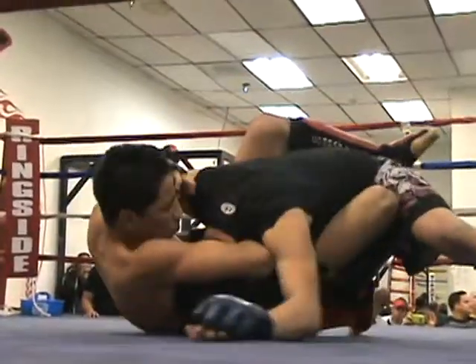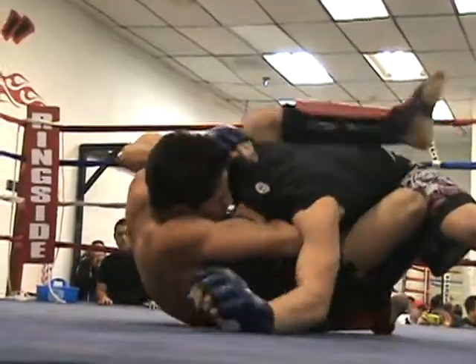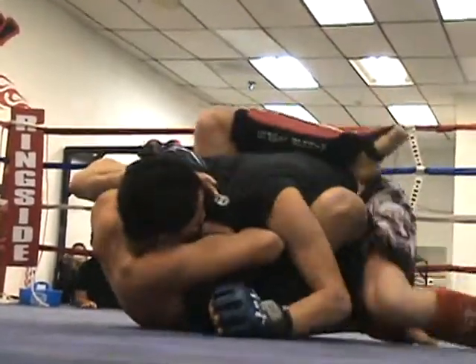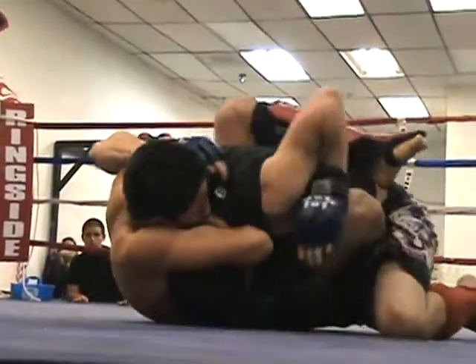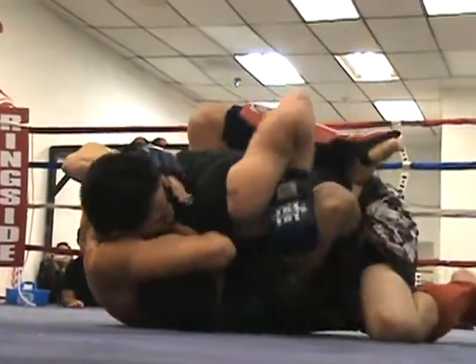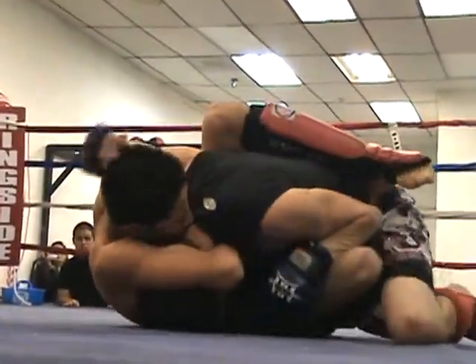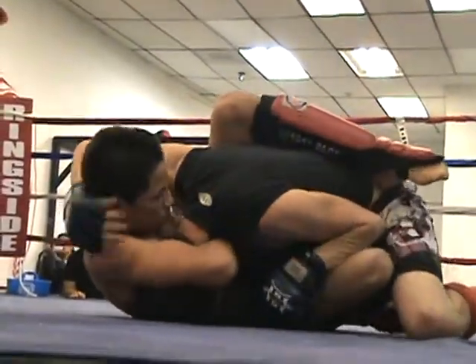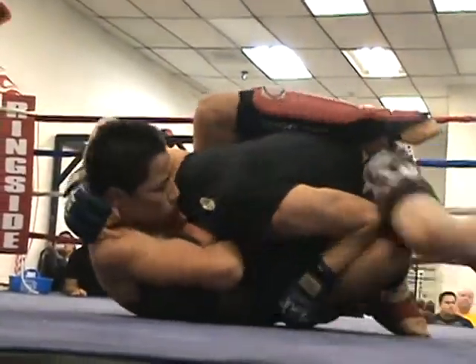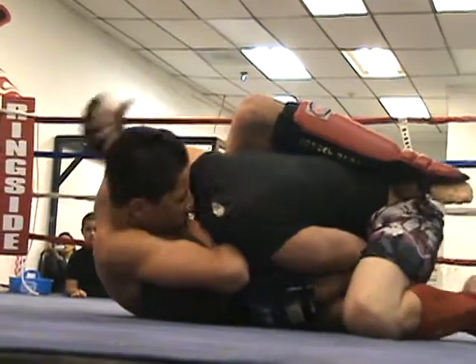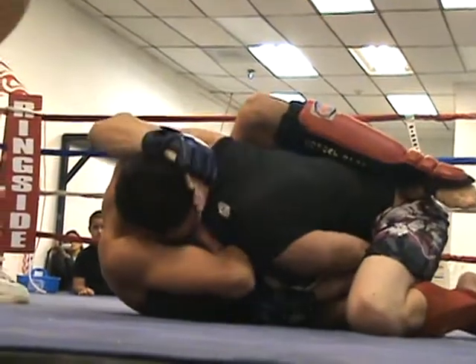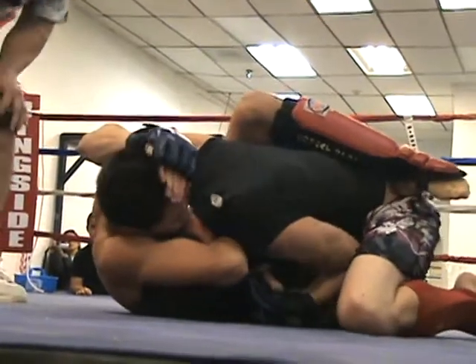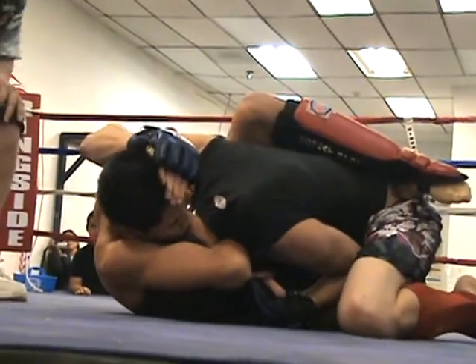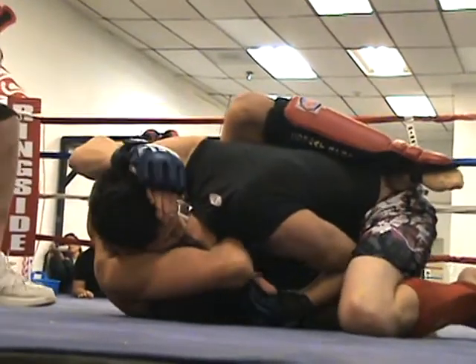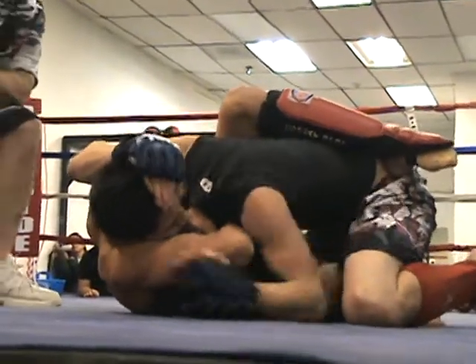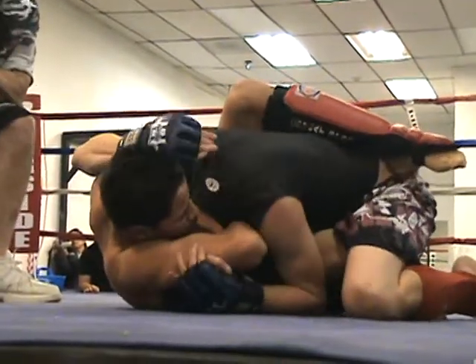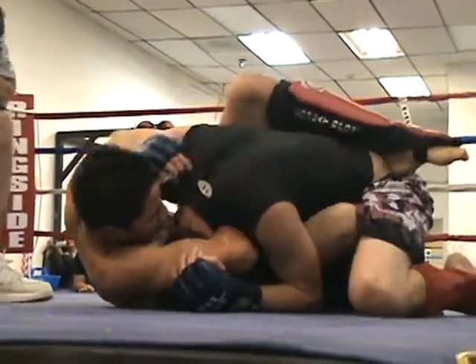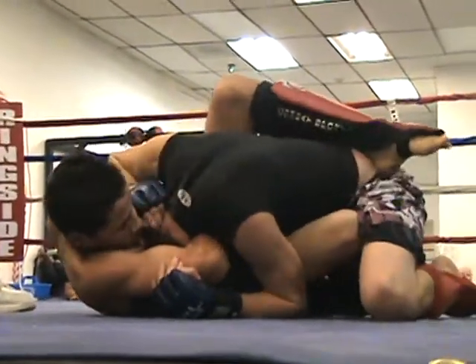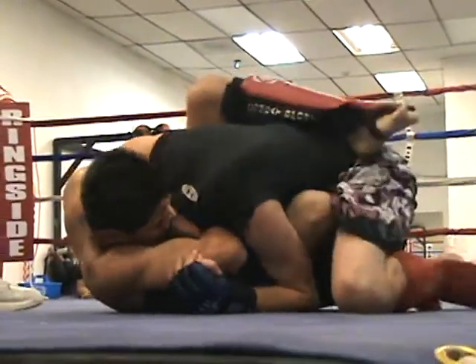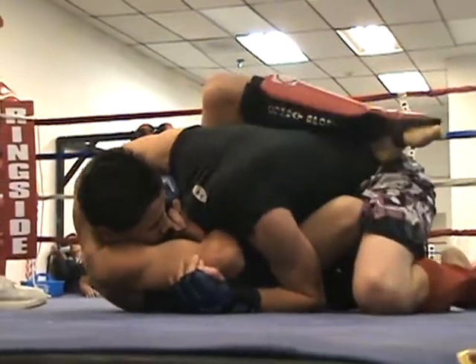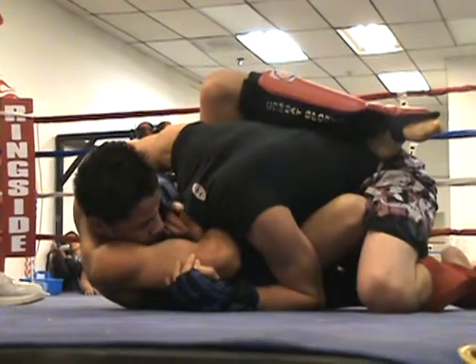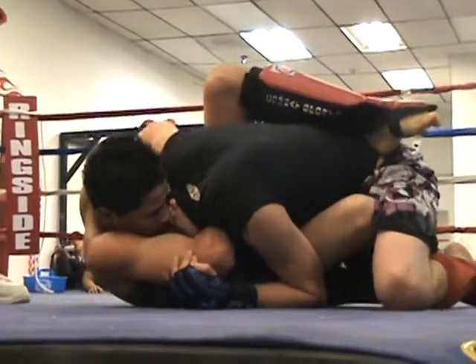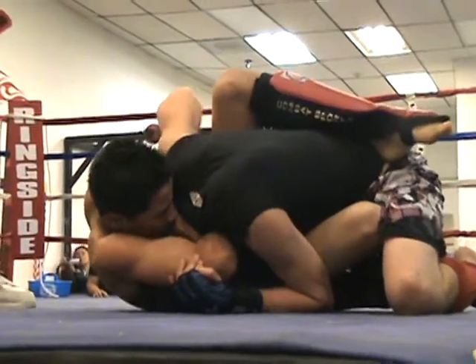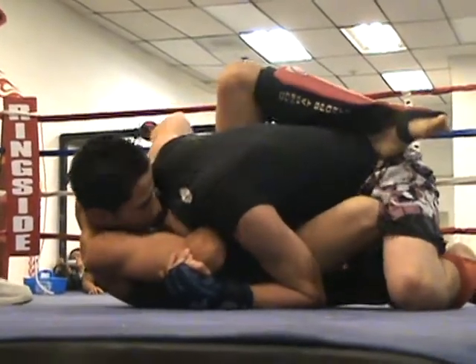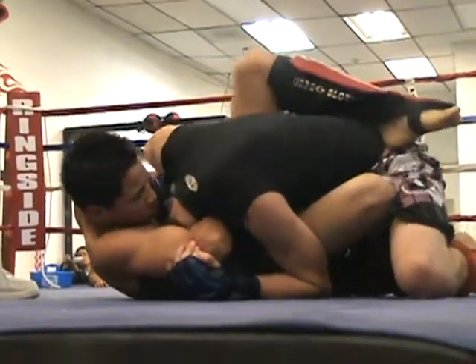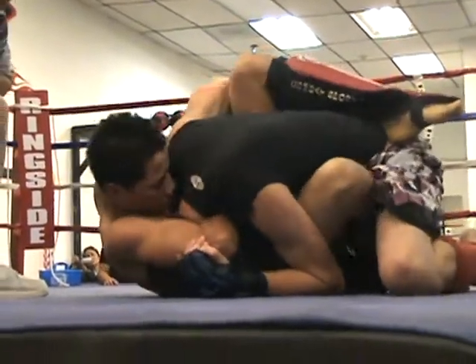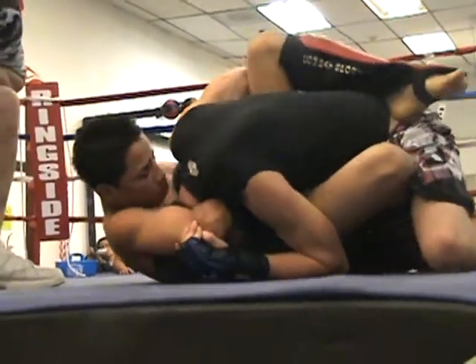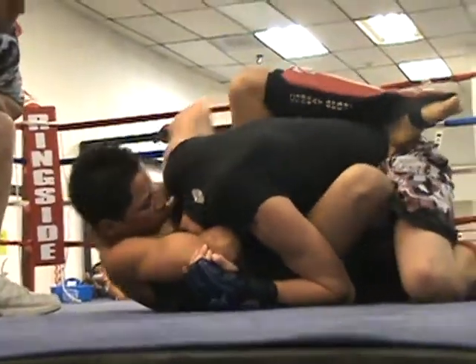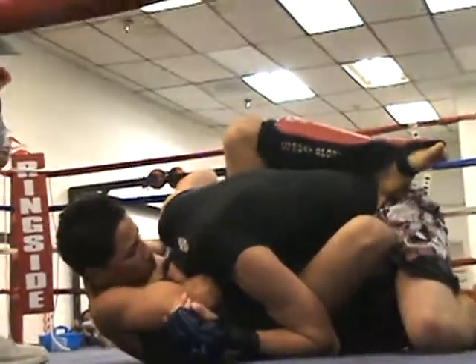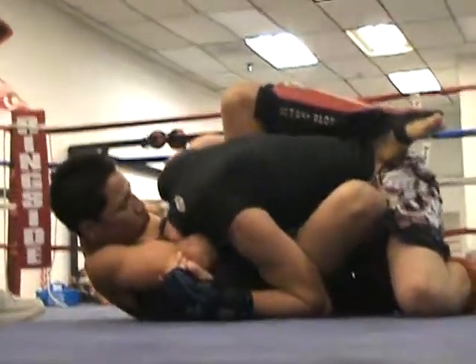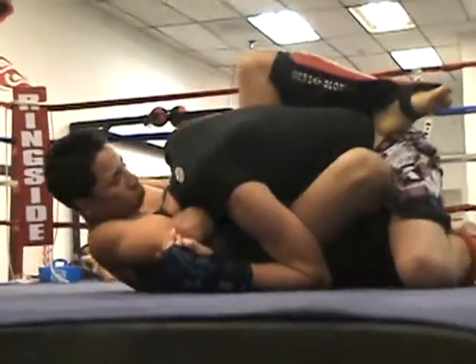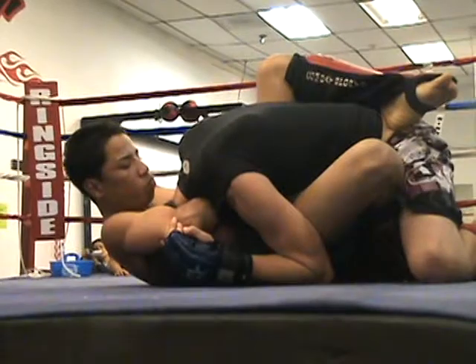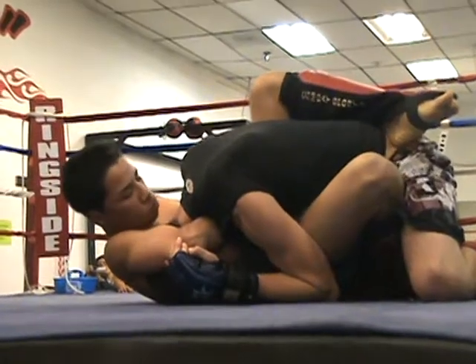Wrap it up and squeeze. Wrap up, pull guard. Wrap it up. Control the chin, try to wrap guard as you squeeze.